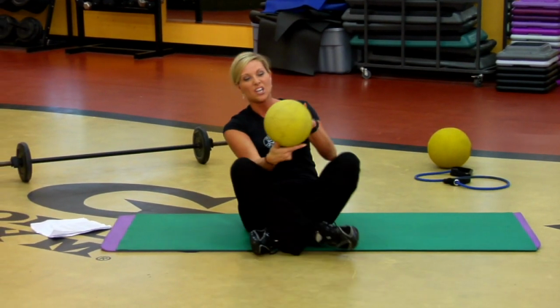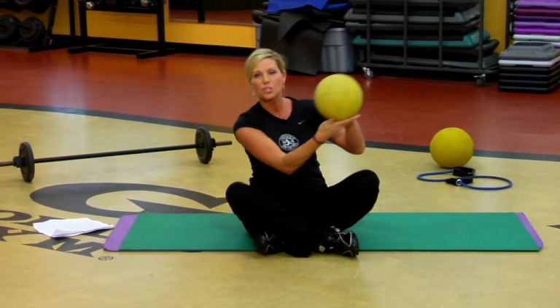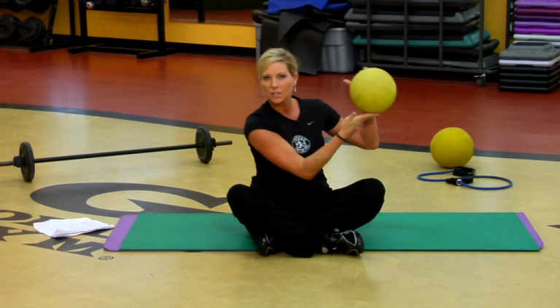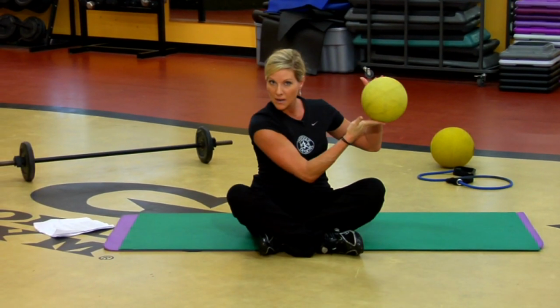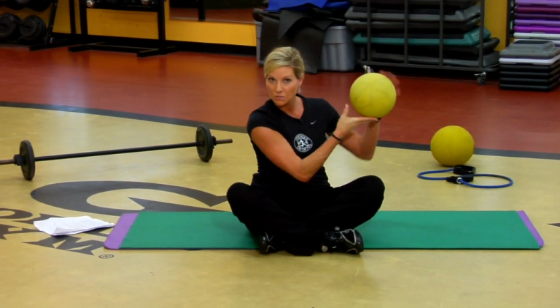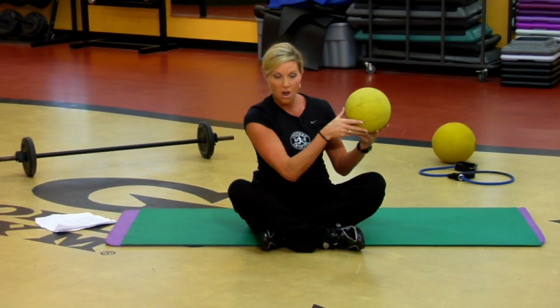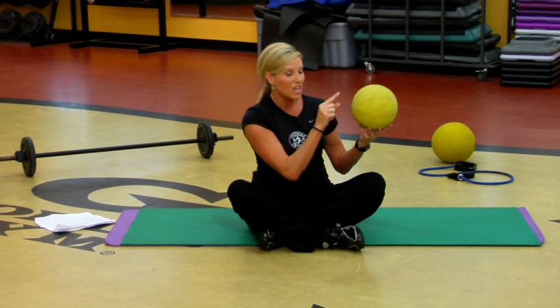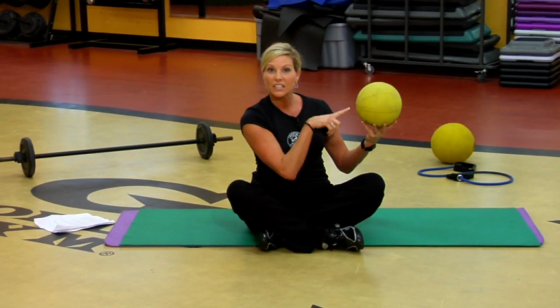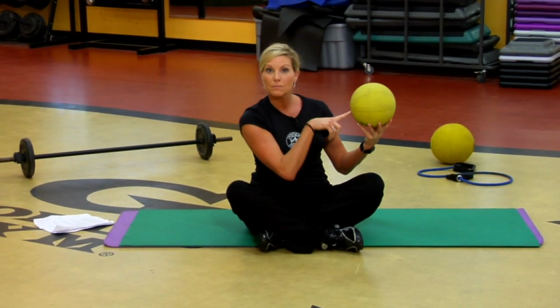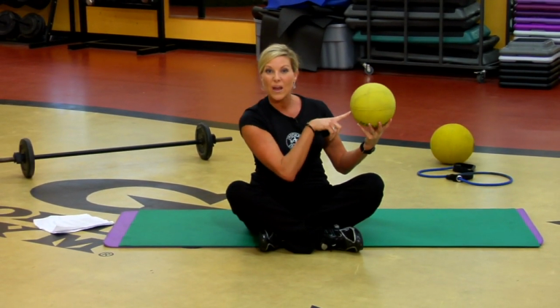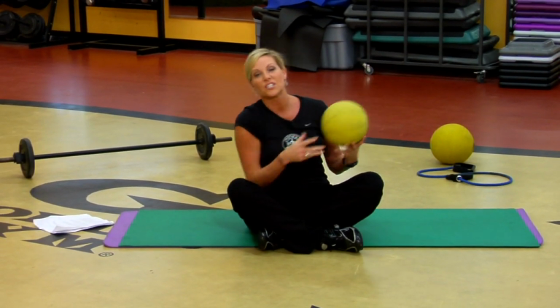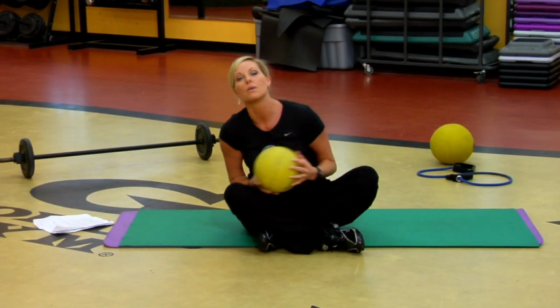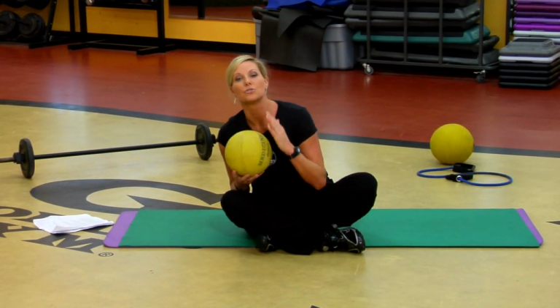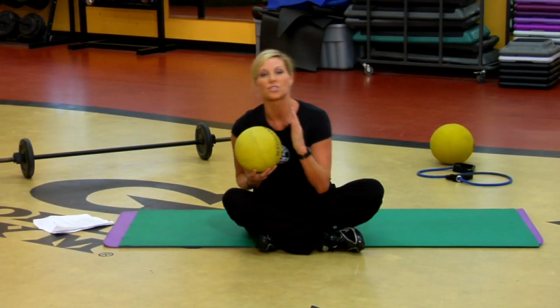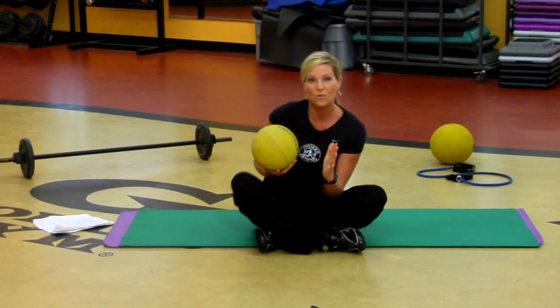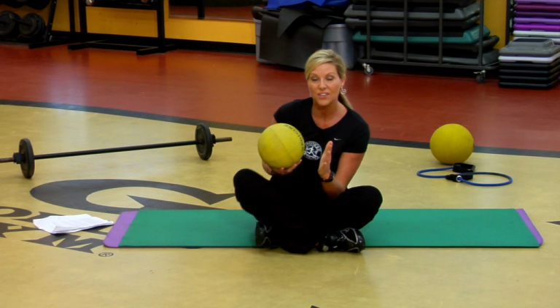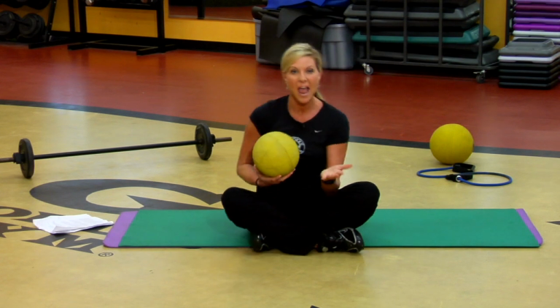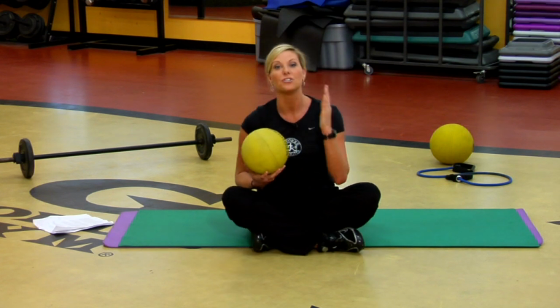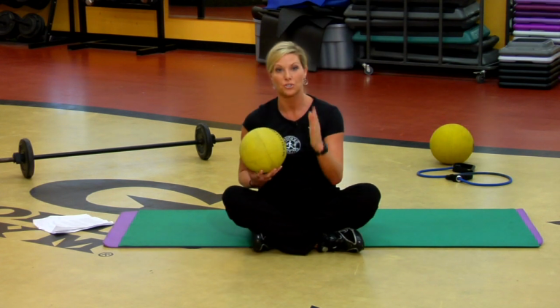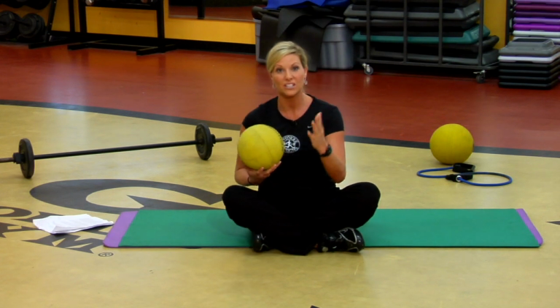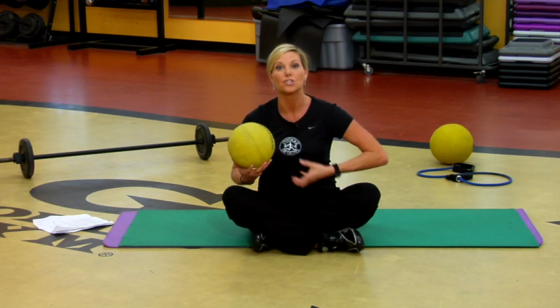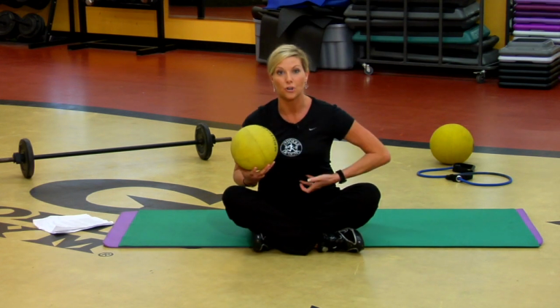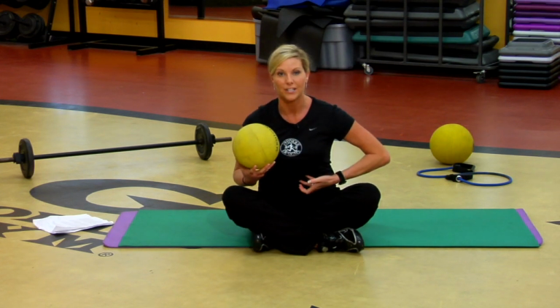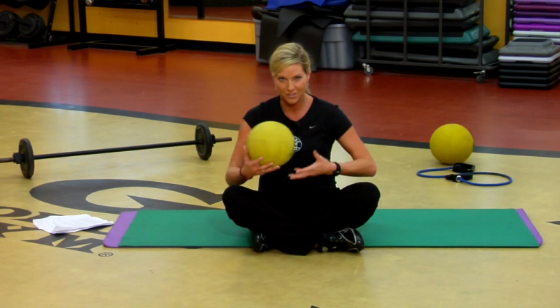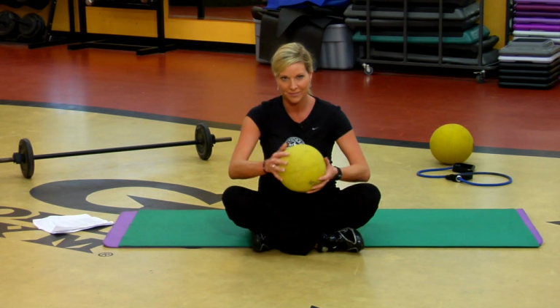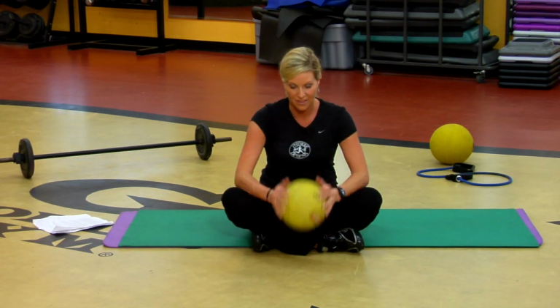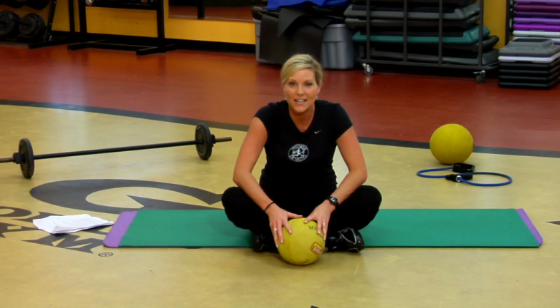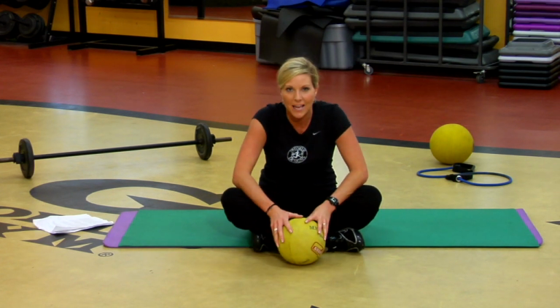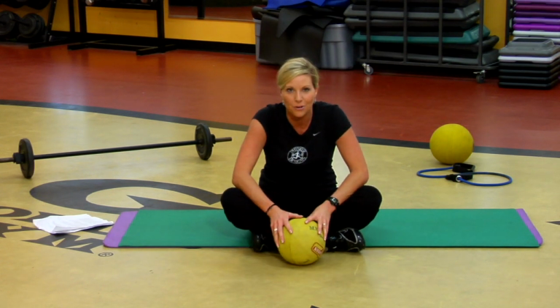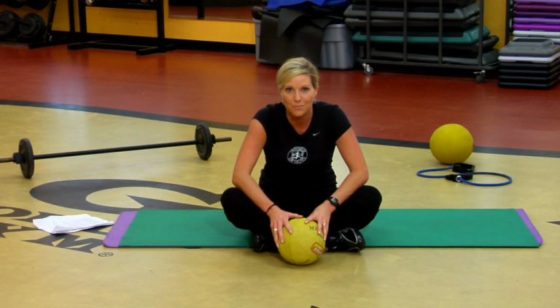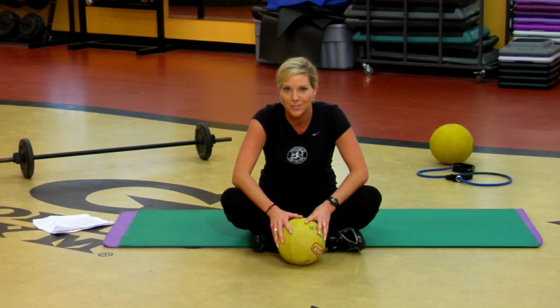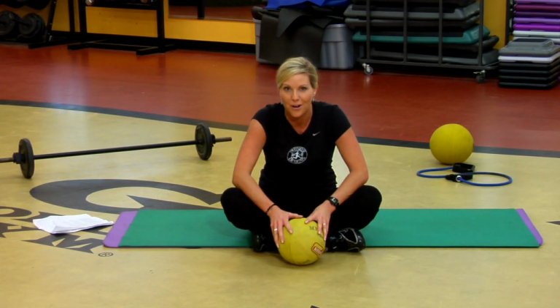Just with a little medicine ball, a little bit of weight, it's going to build your strength and your strength endurance. And that's how you do it with a medicine ball.